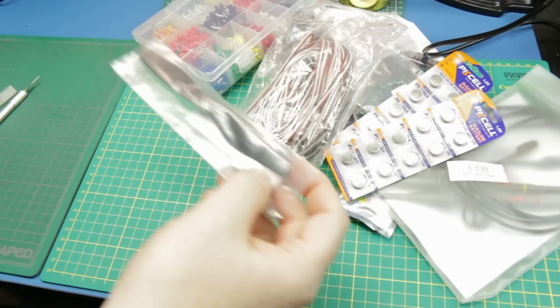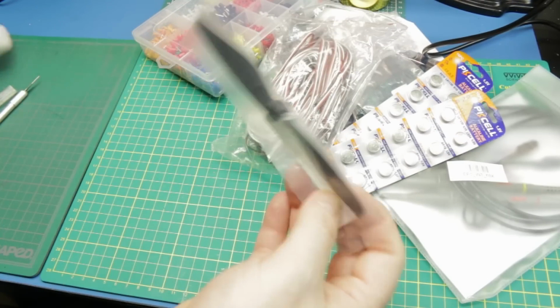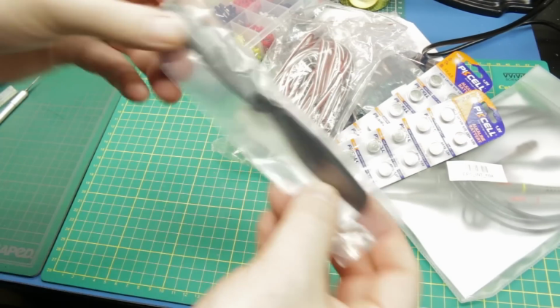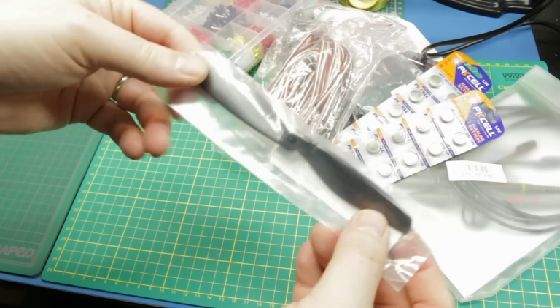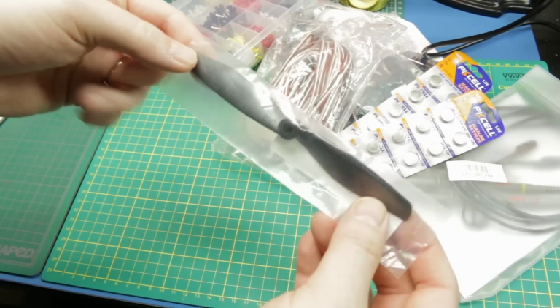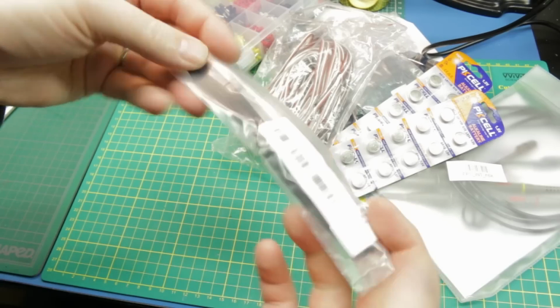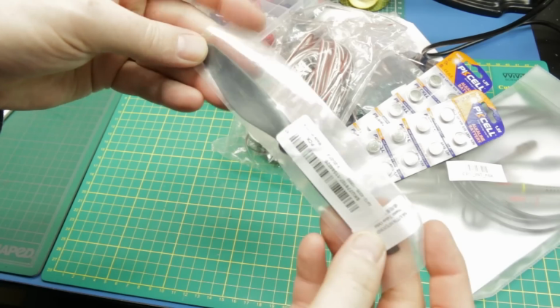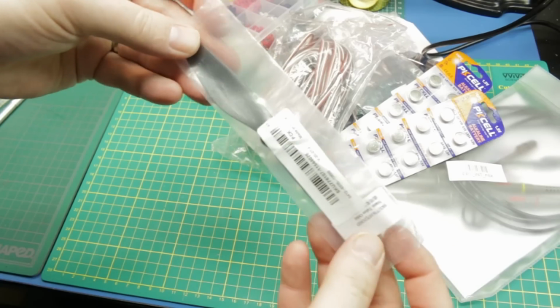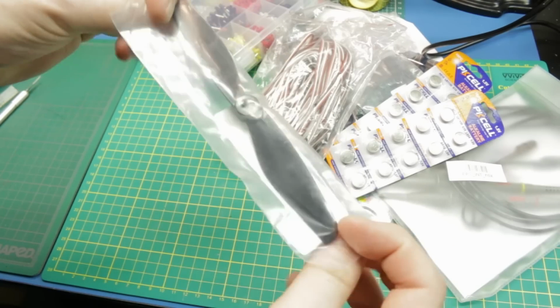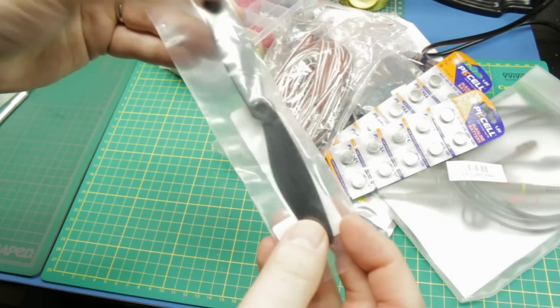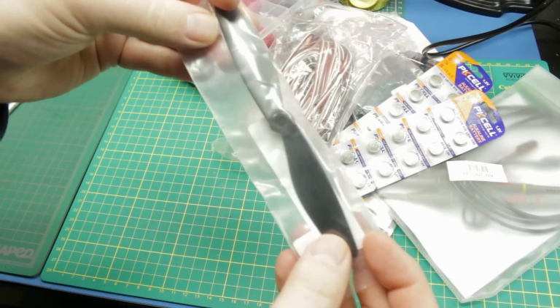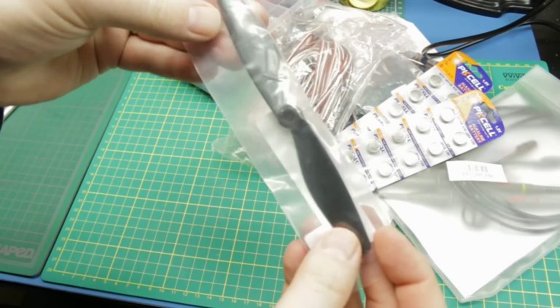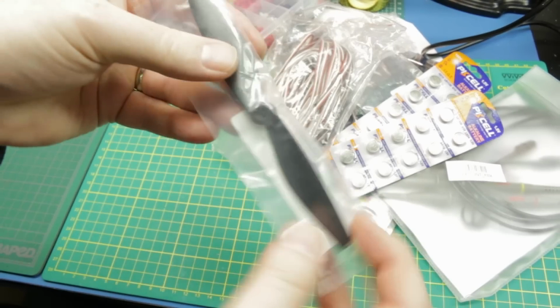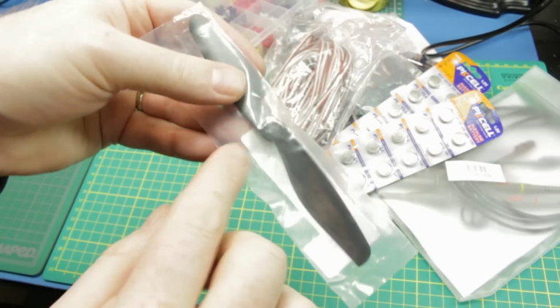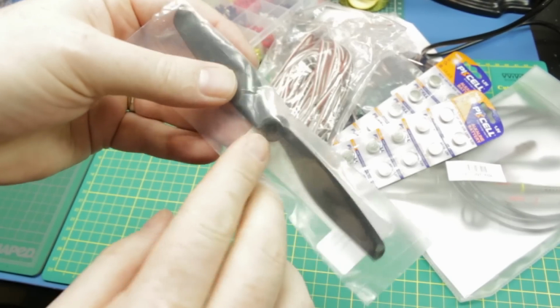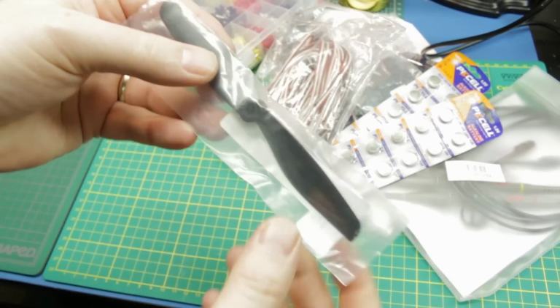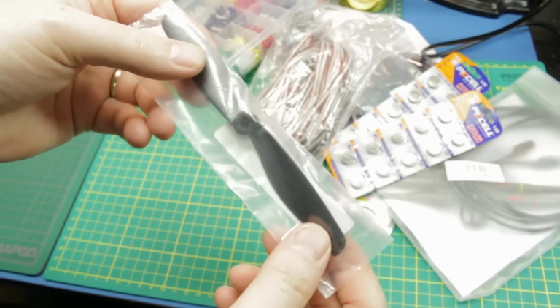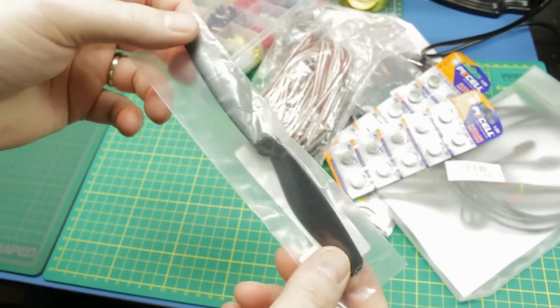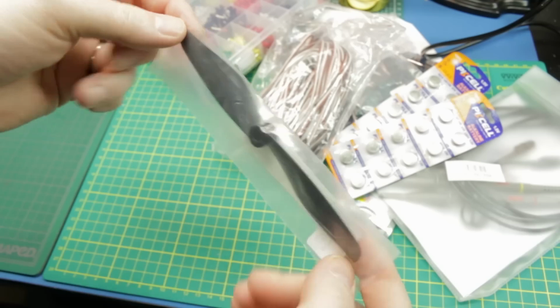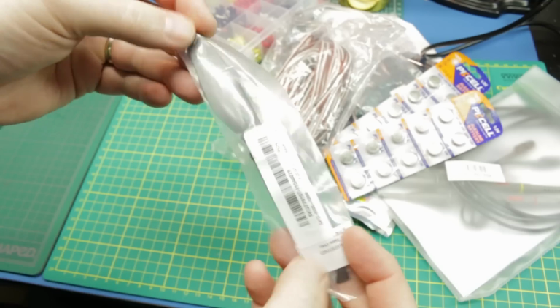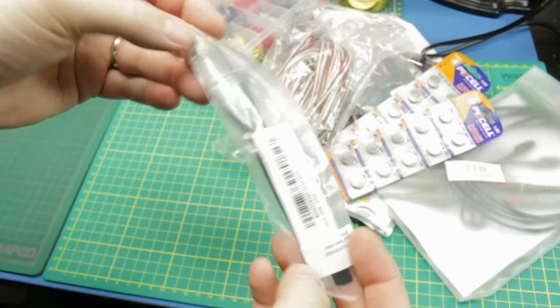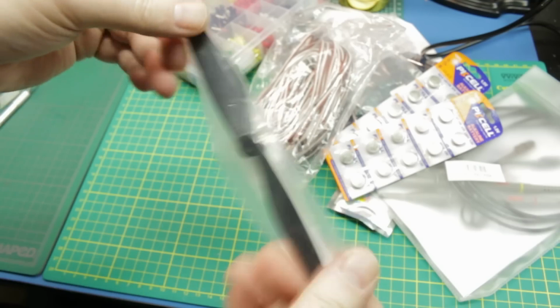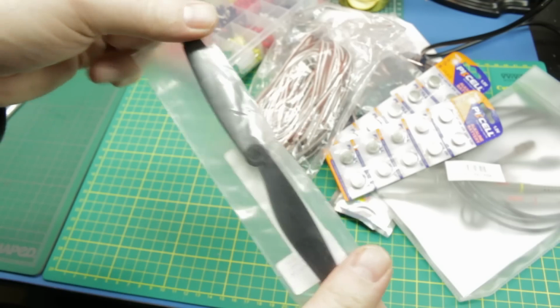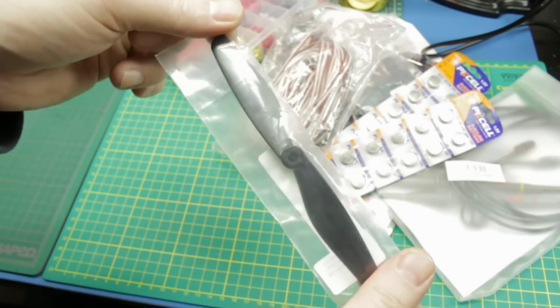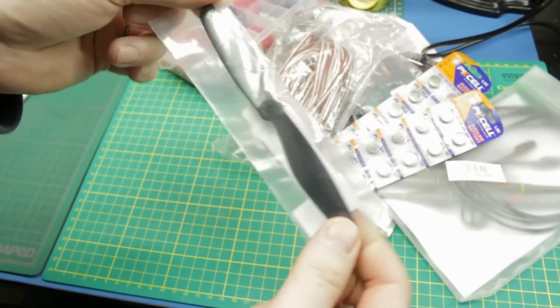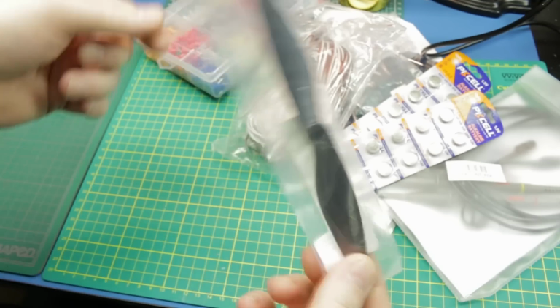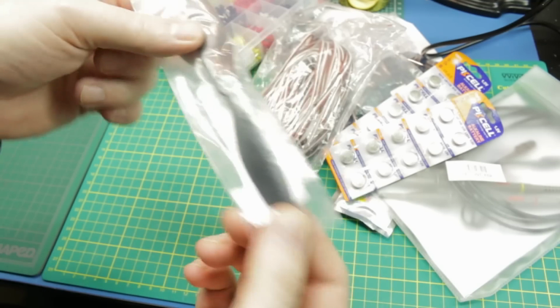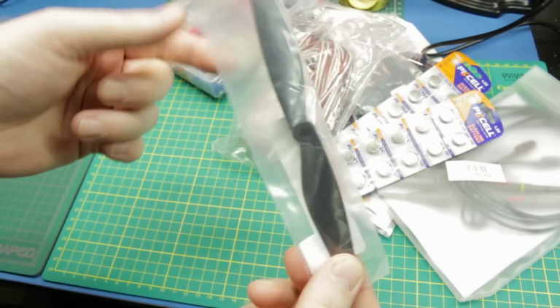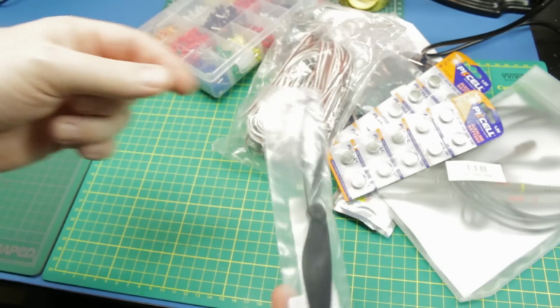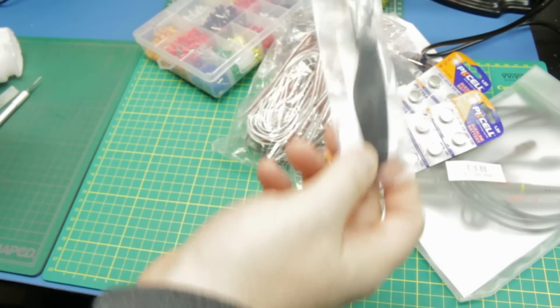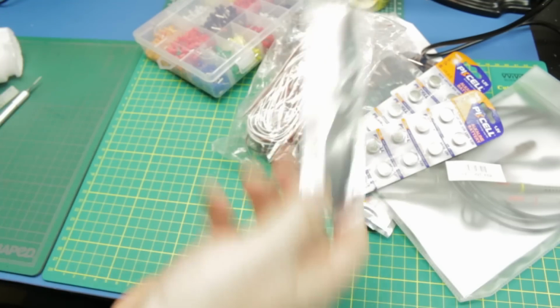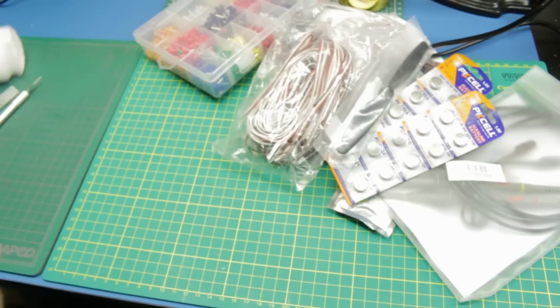Next up, a propeller - ominous. It's a very special propeller that actually has threads inside and it's for one particular model only. So I now have a spare for something you're going to see in a minute. We also got a smart fast charger.